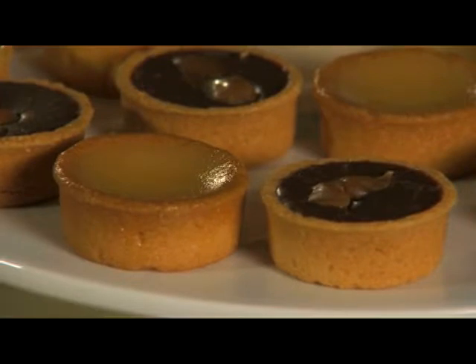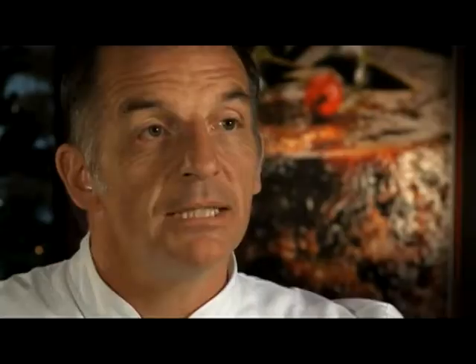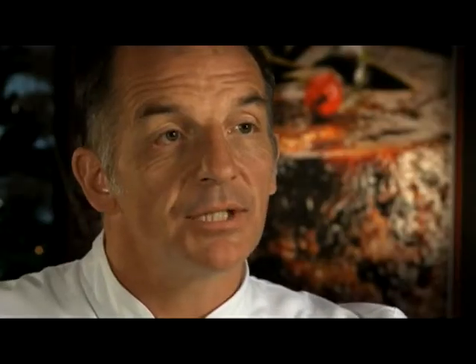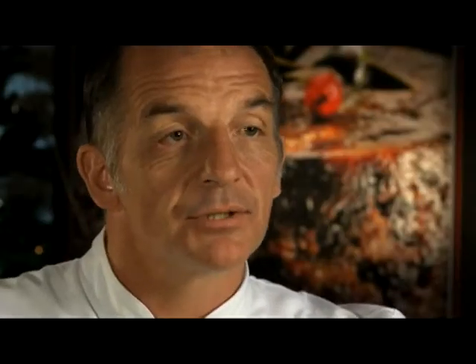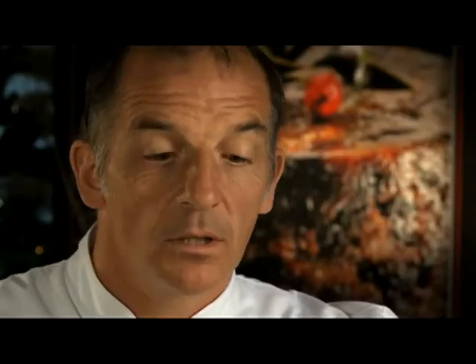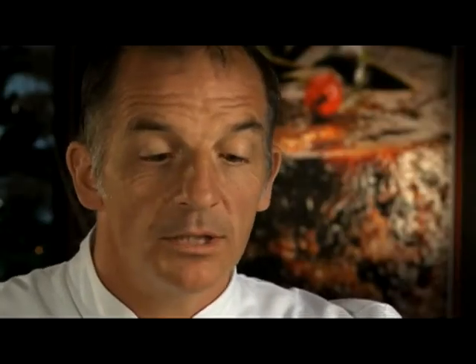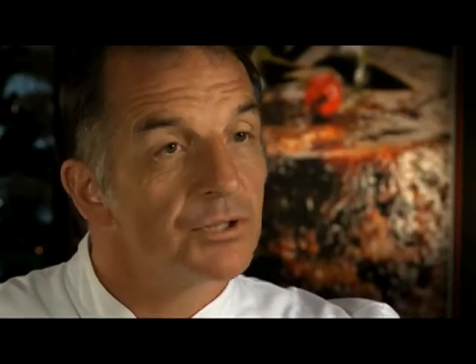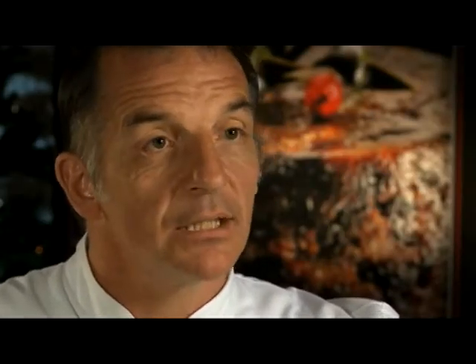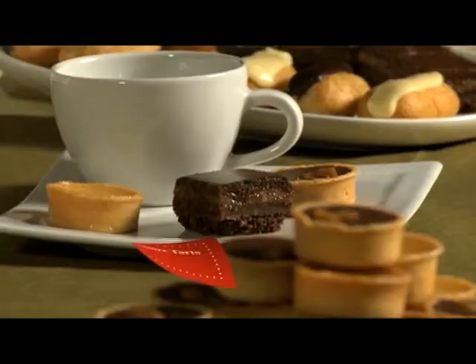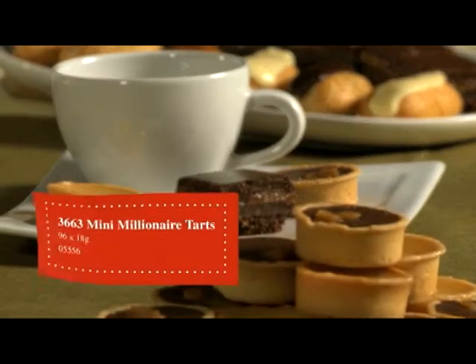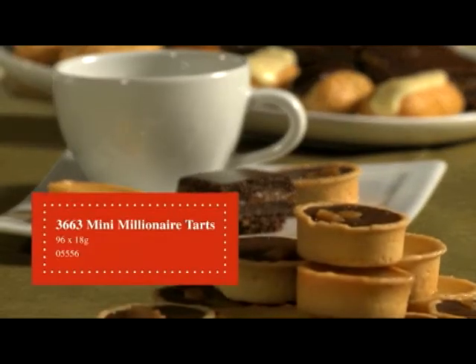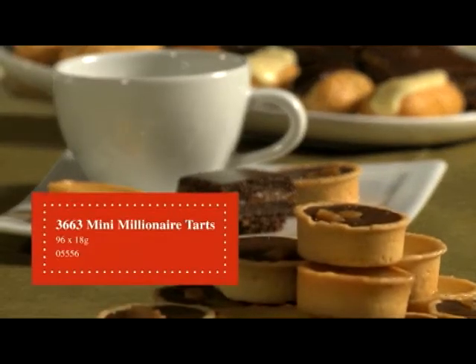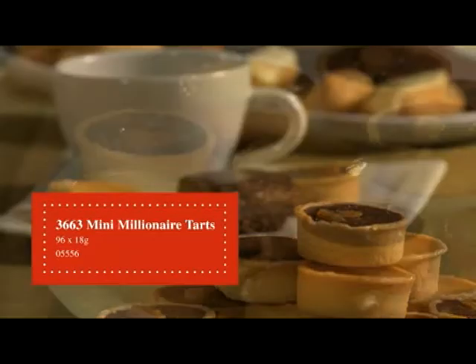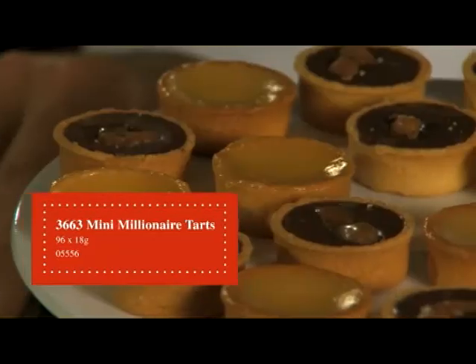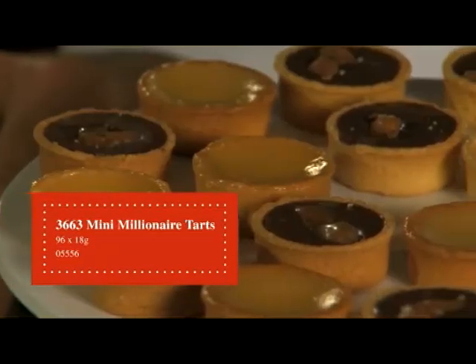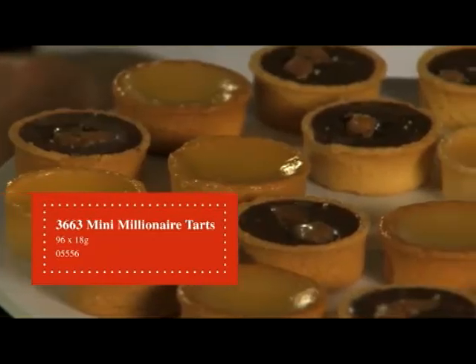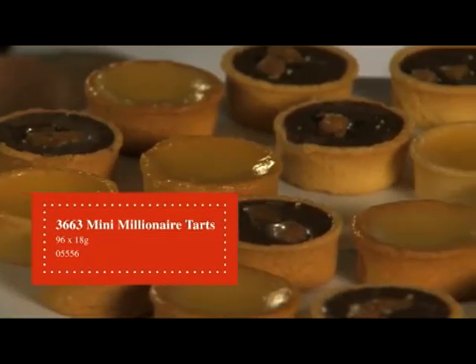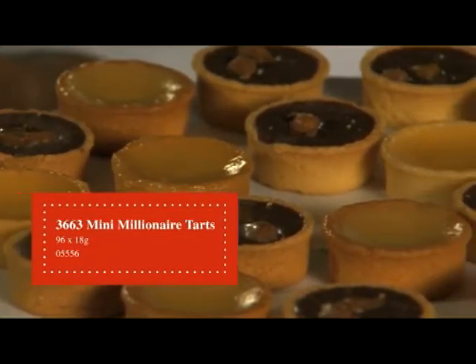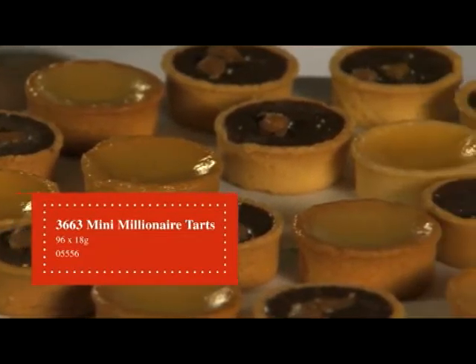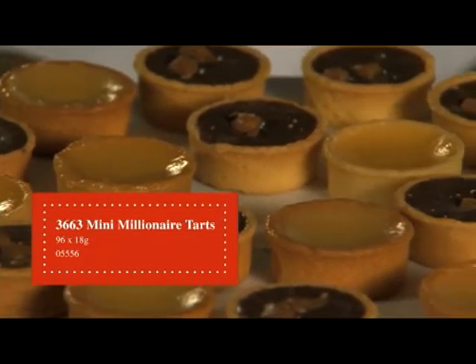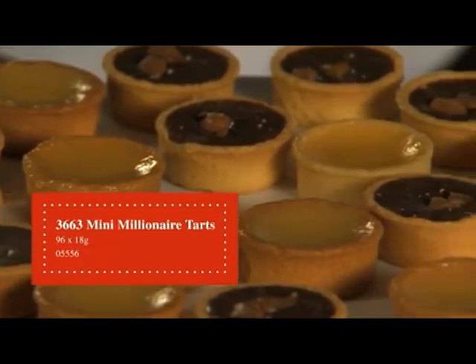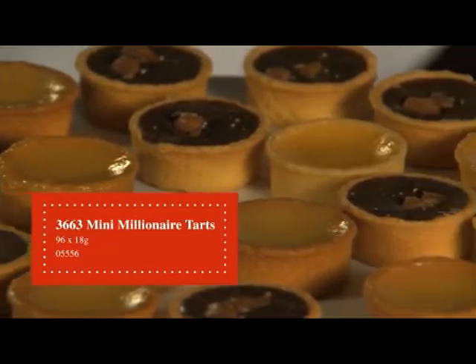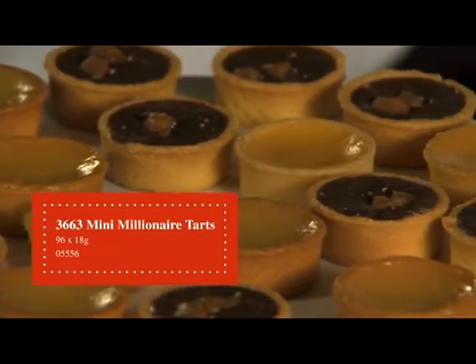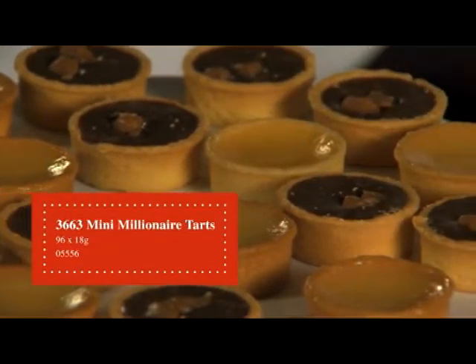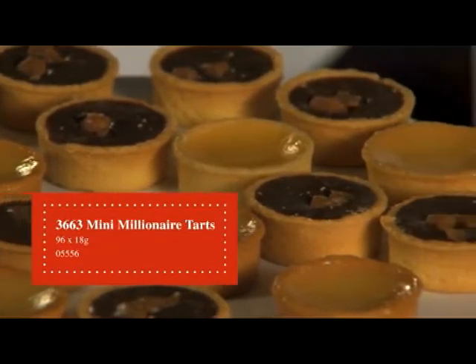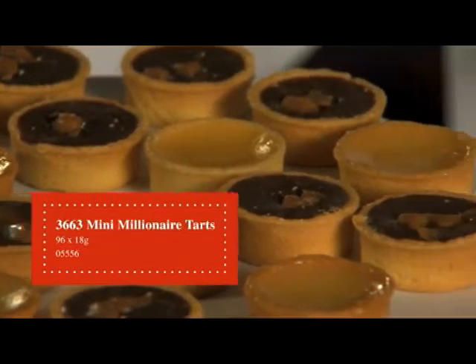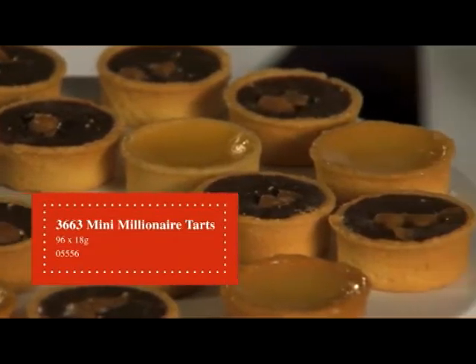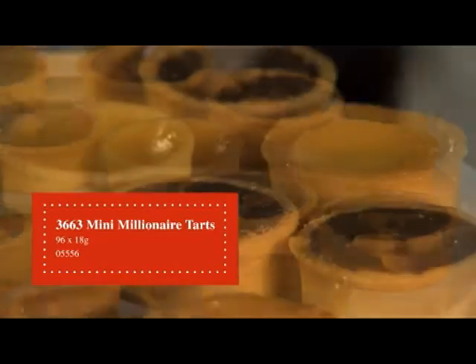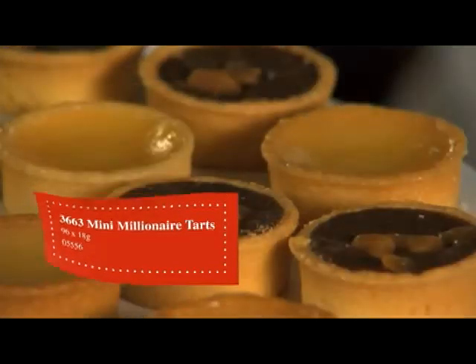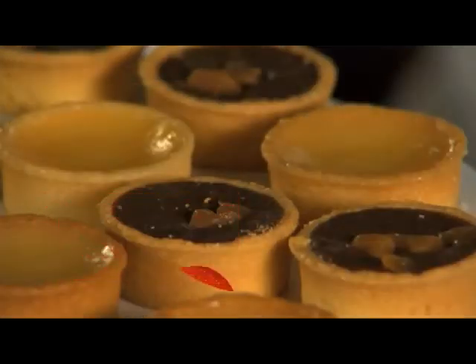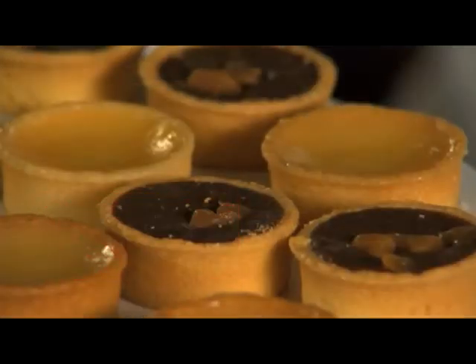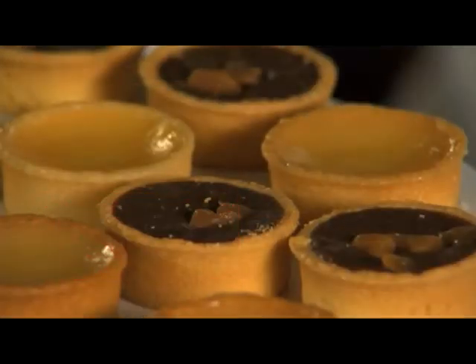The Millionaire Tart. This is once again an all butter tartlet case with salted caramel pieces in the bottom, a smooth Belgian chocolate ganache topped with caramel pieces.